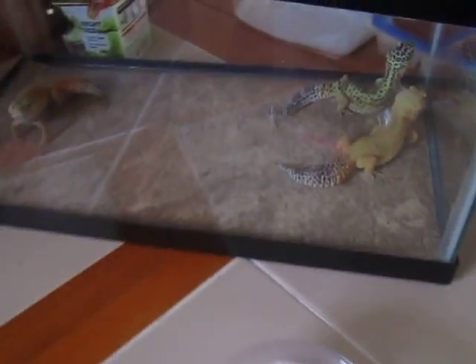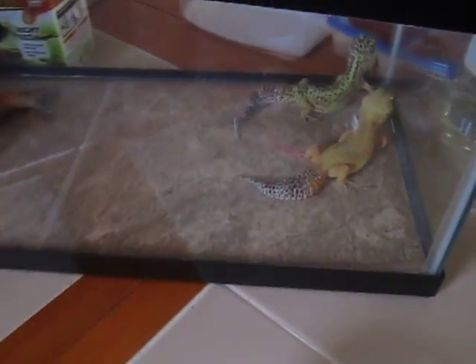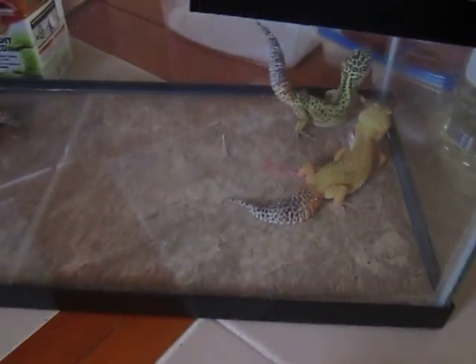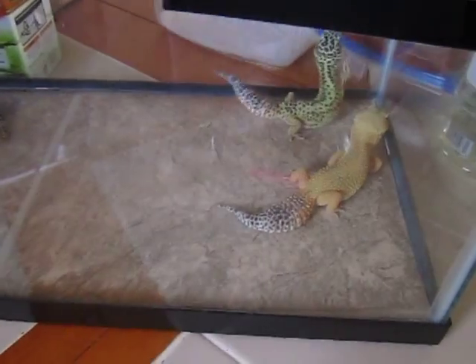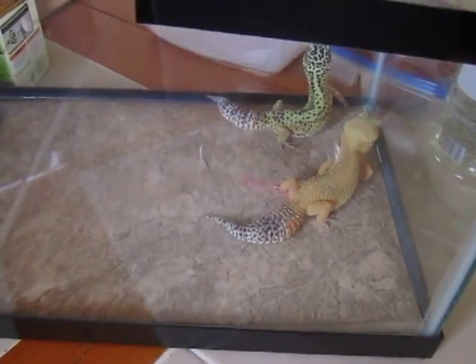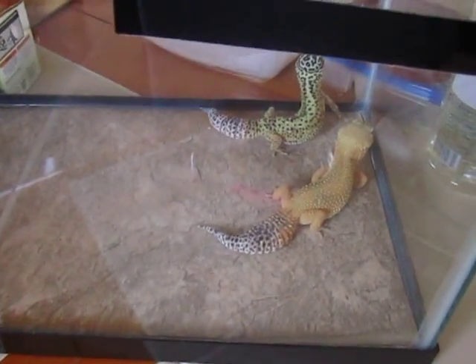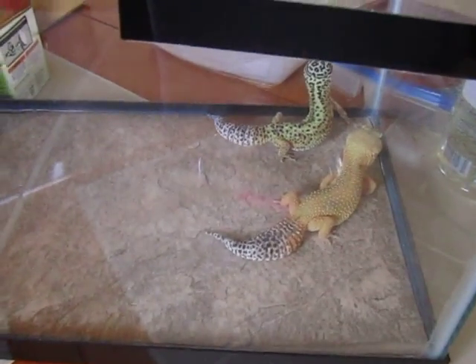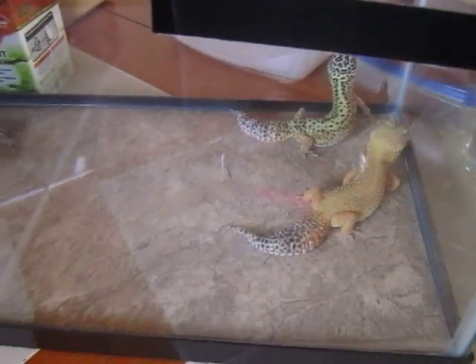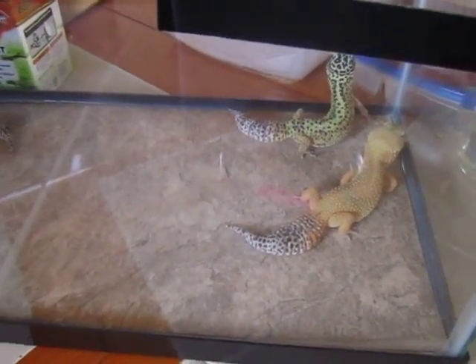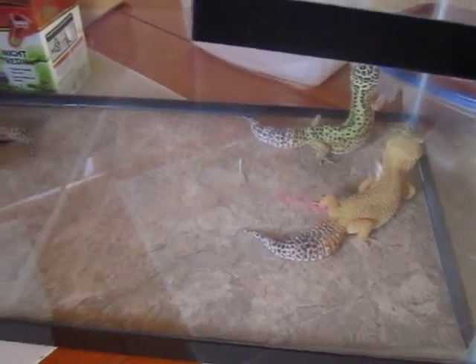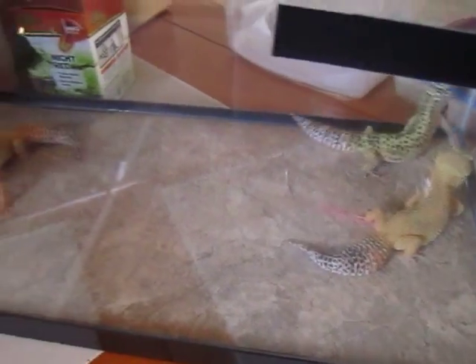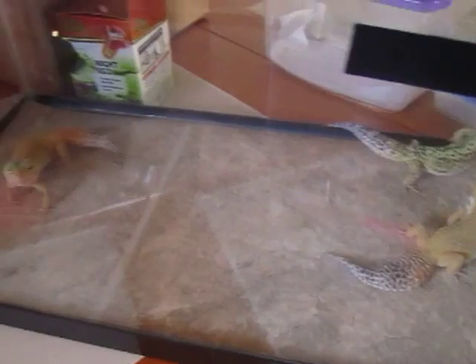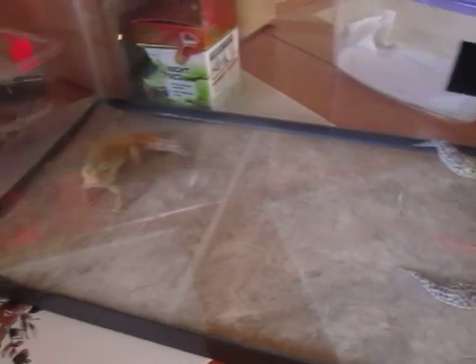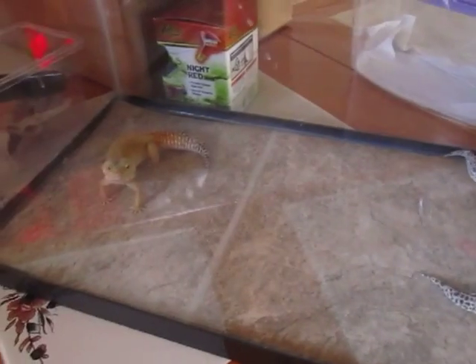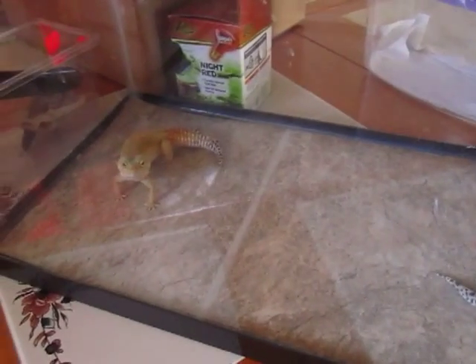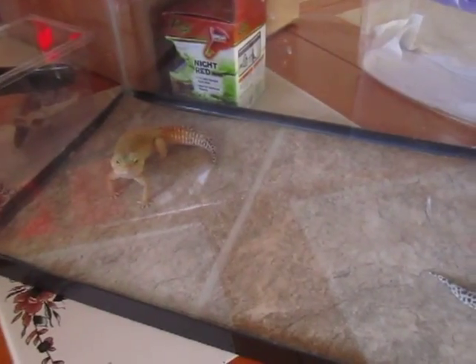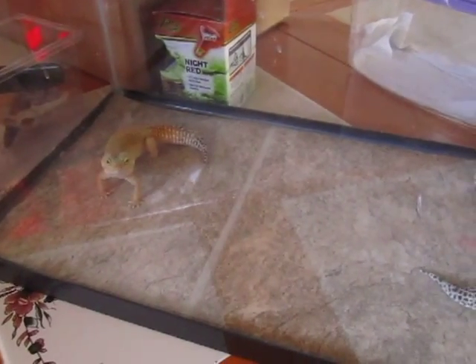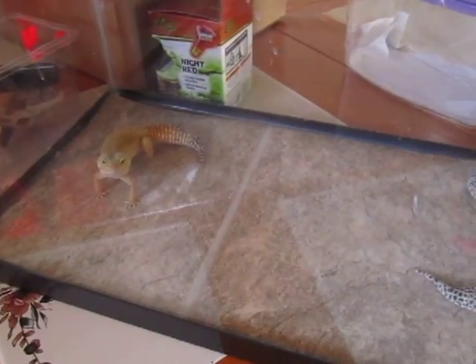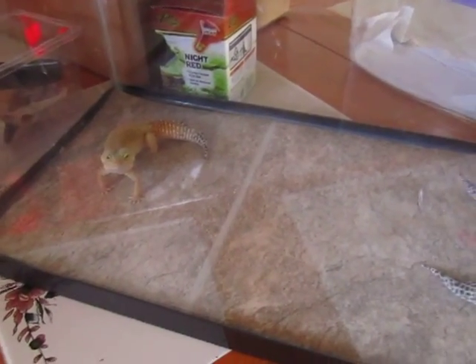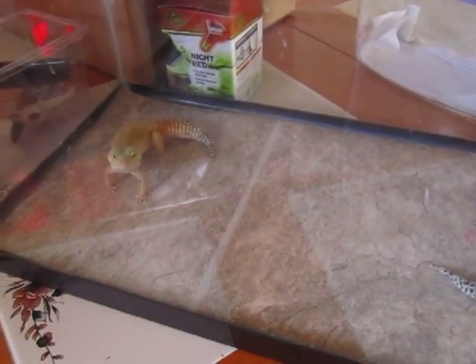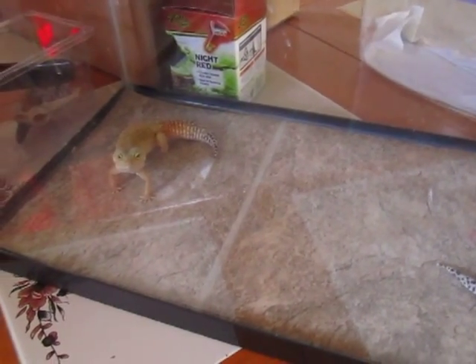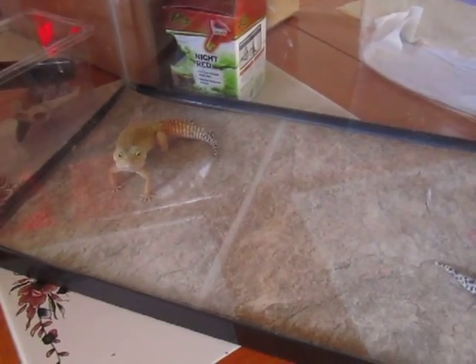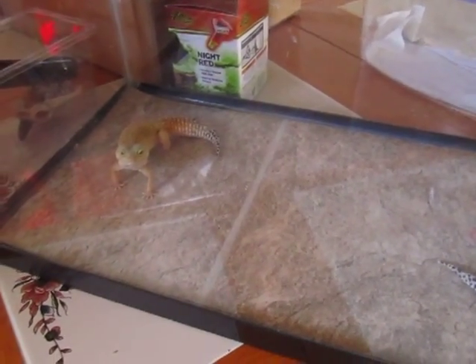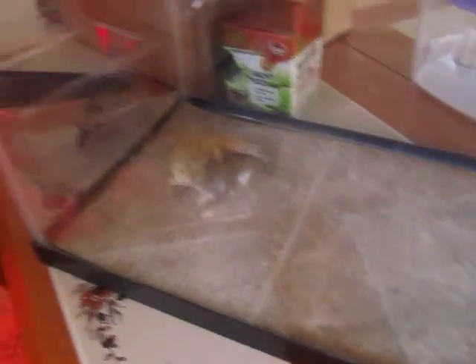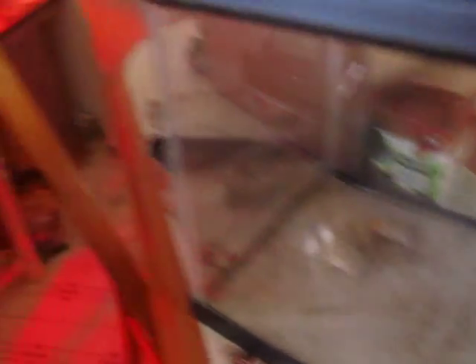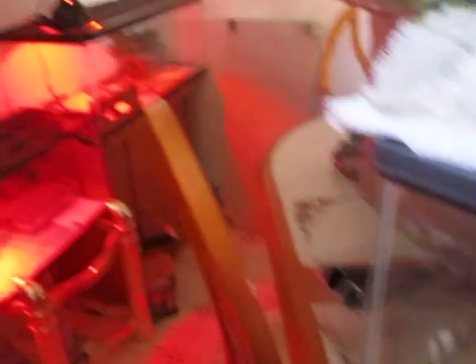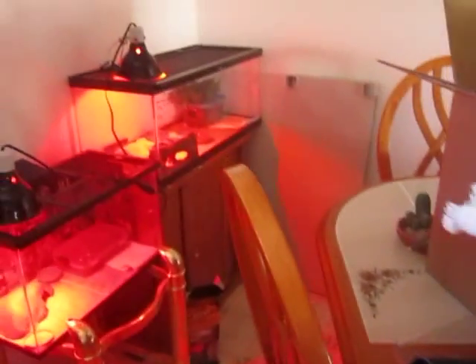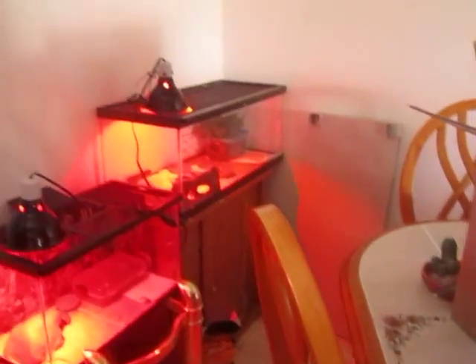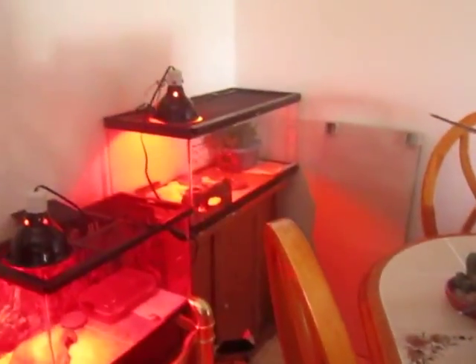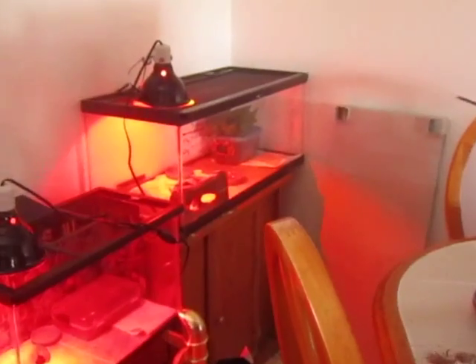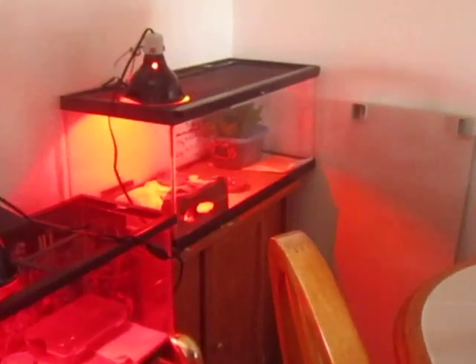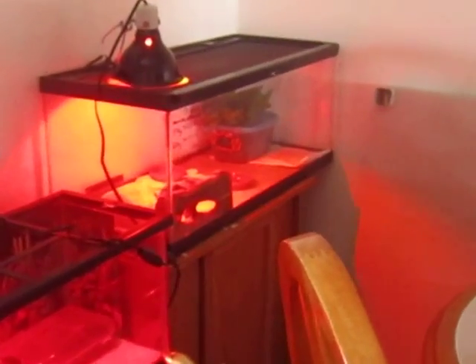These are my other three geckos that I have — my three females. And my male is over there somewhere, hiding out.